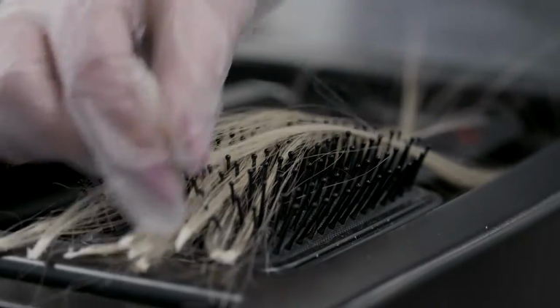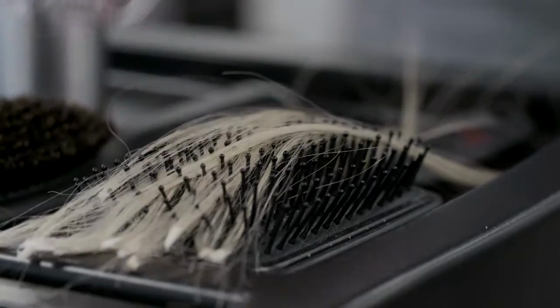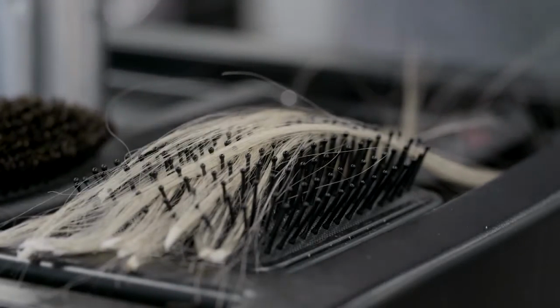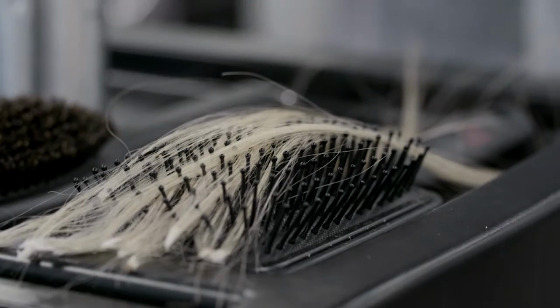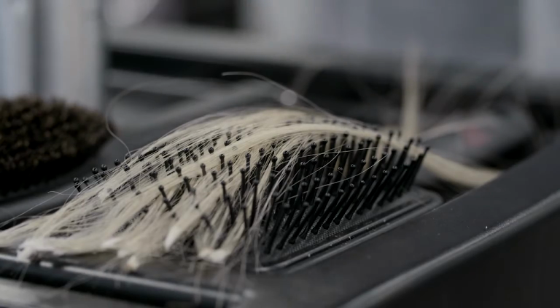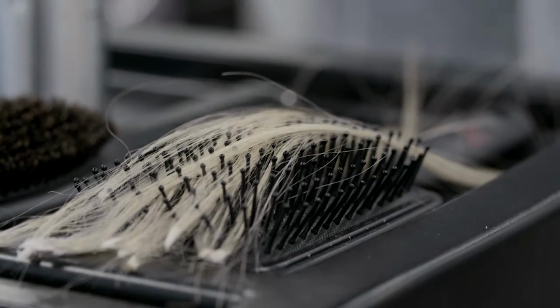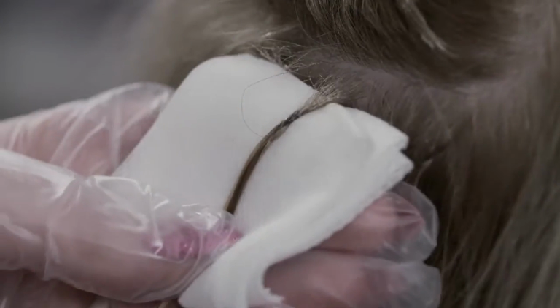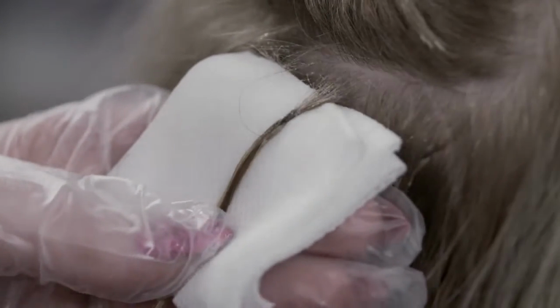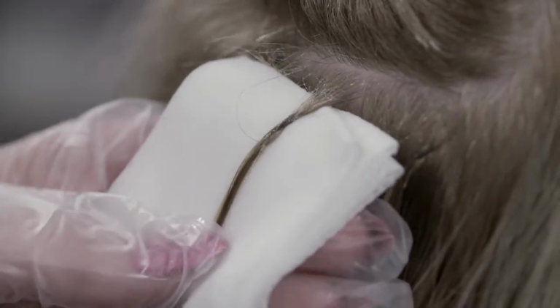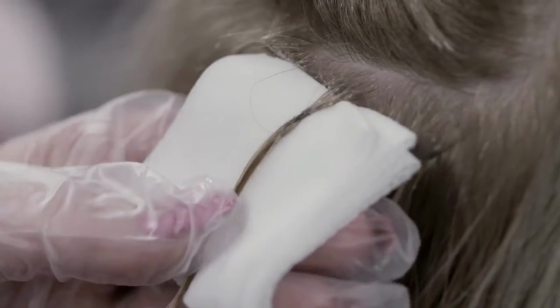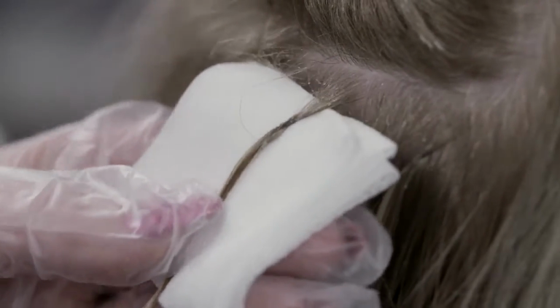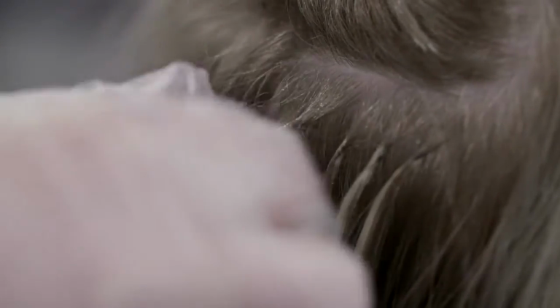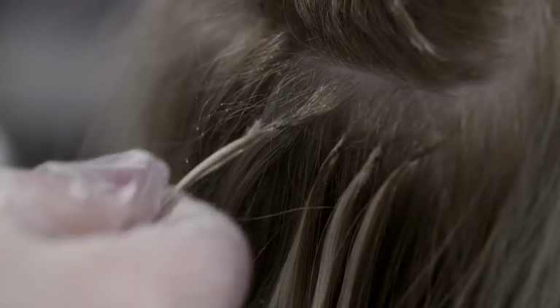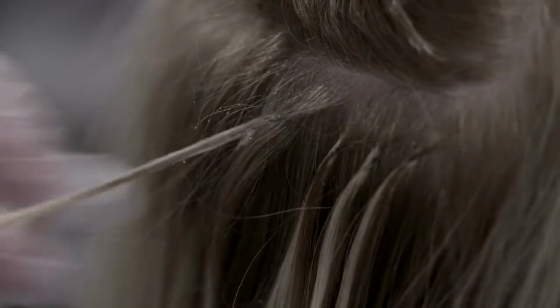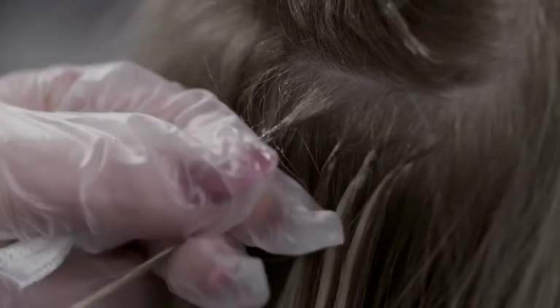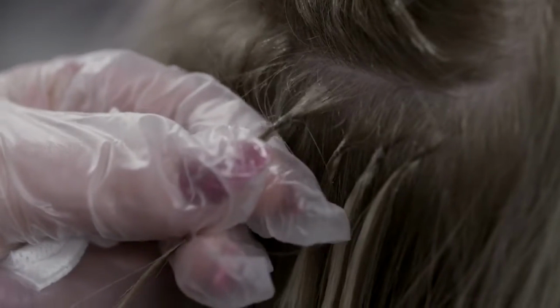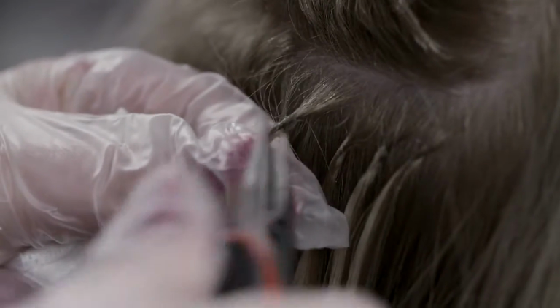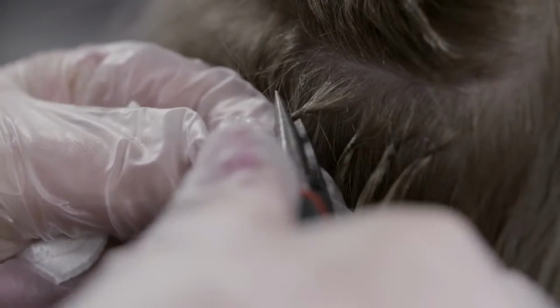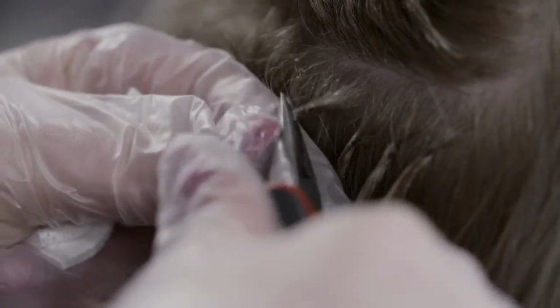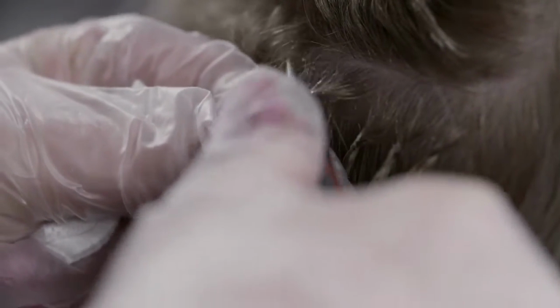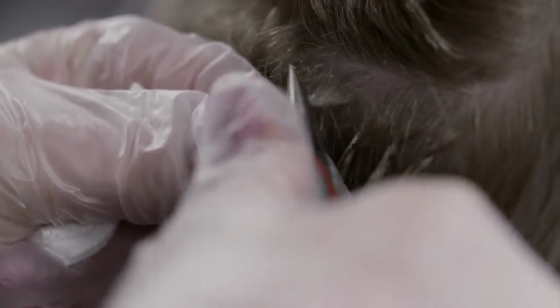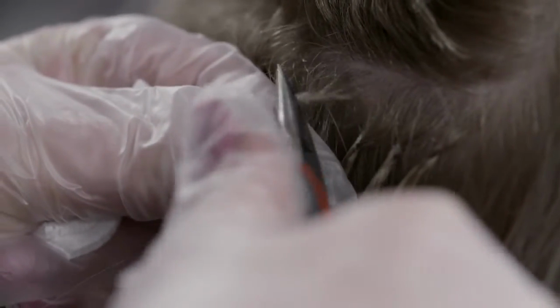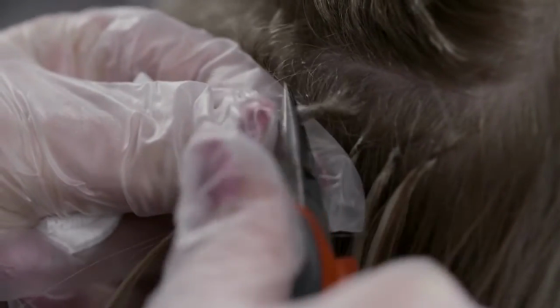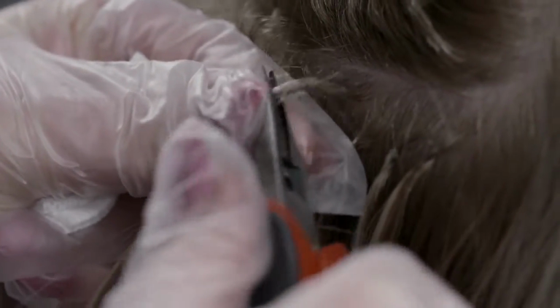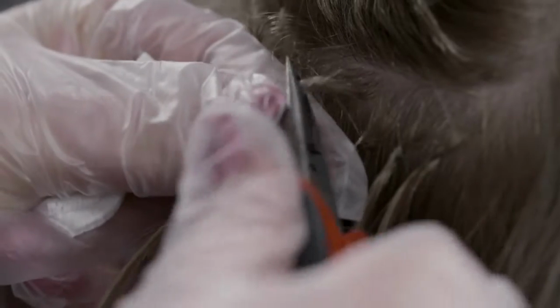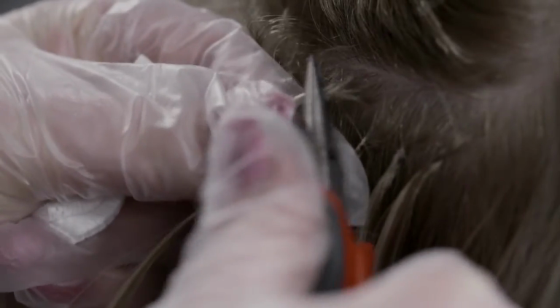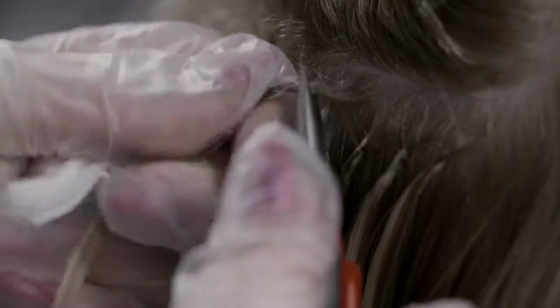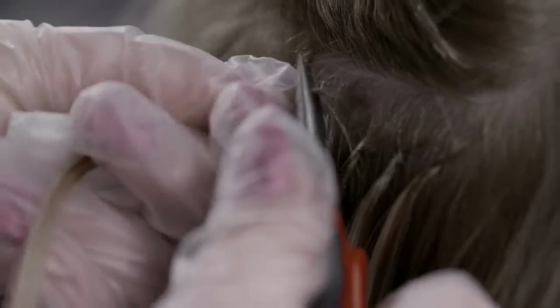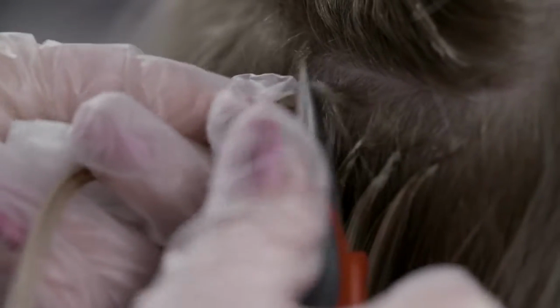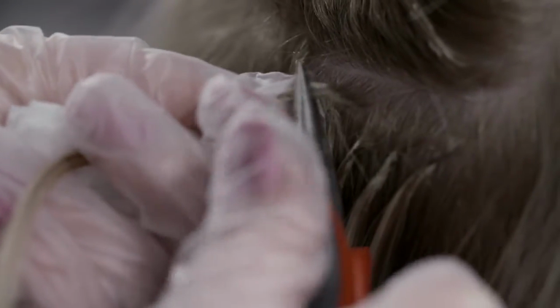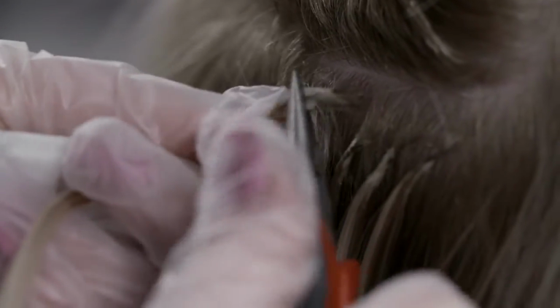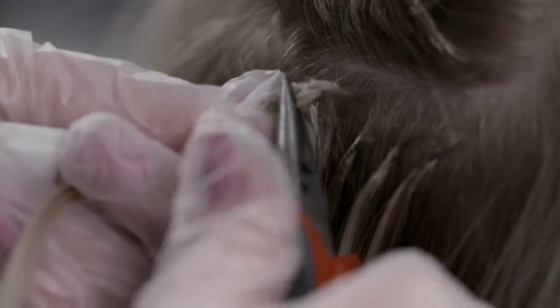Place the removed extensions in a trolley for disposal or reapplication if in an appropriate condition, and check the hair for residue. If some of the adhesive does remain in the hair, dab it with the bond removal solution for easy removal.